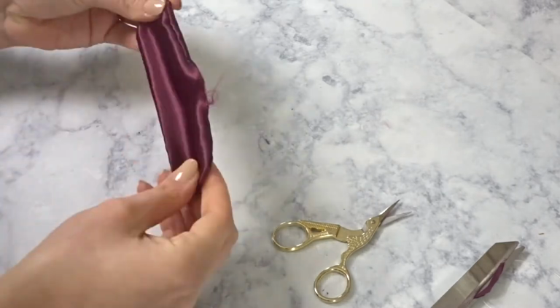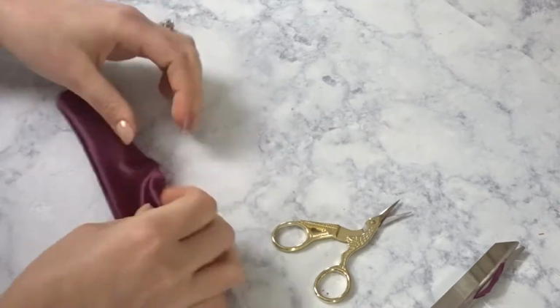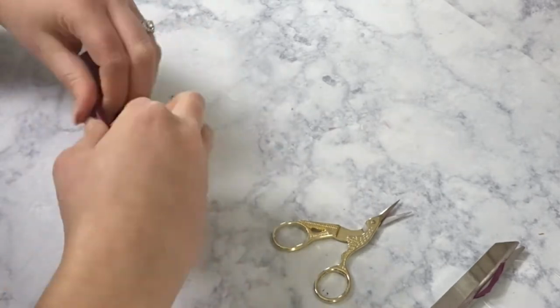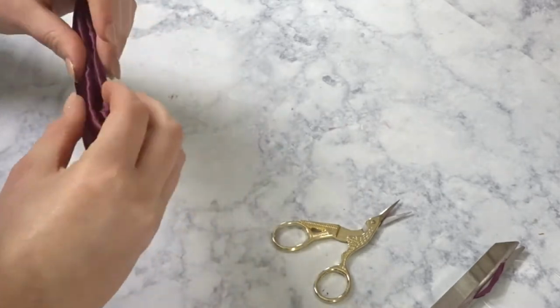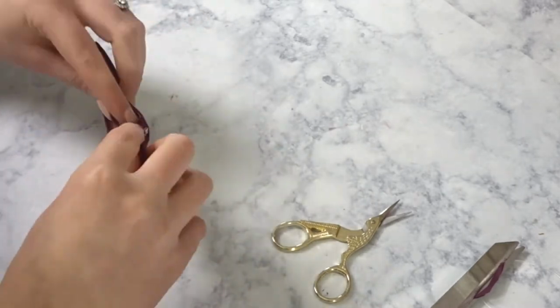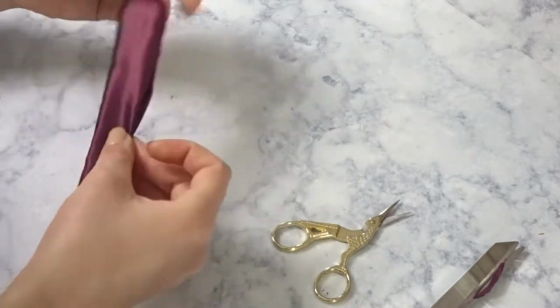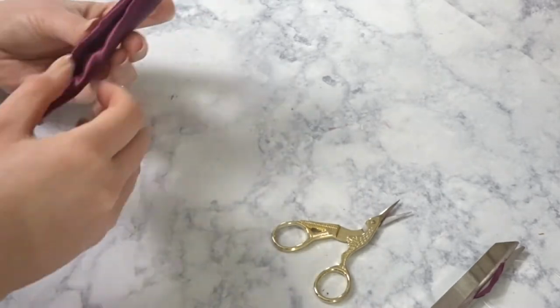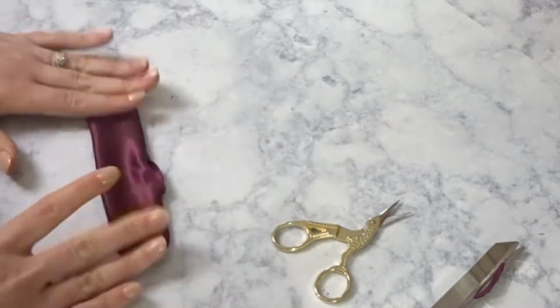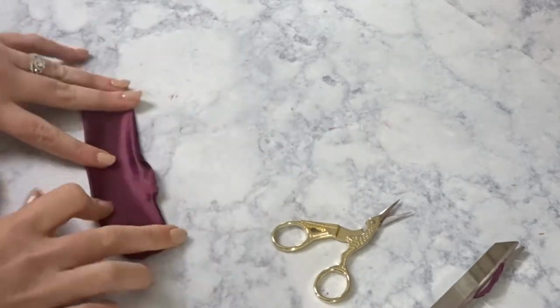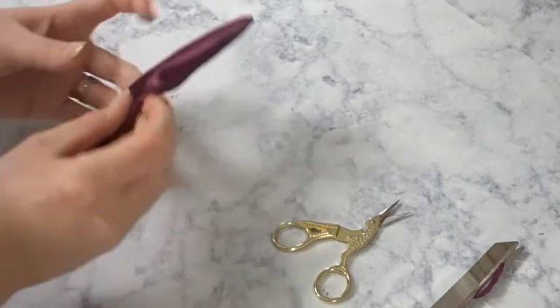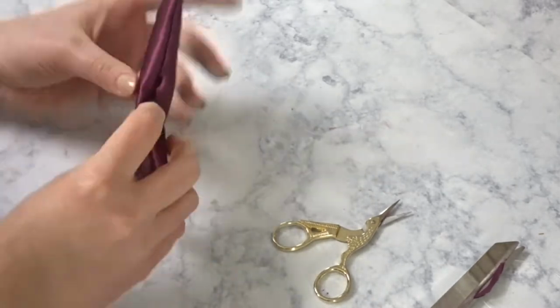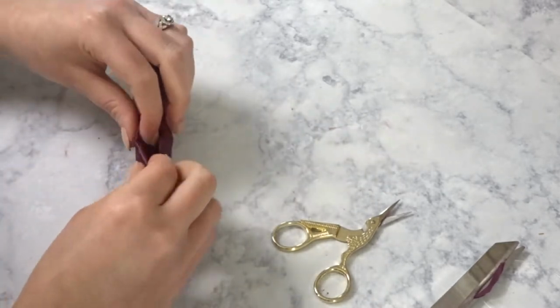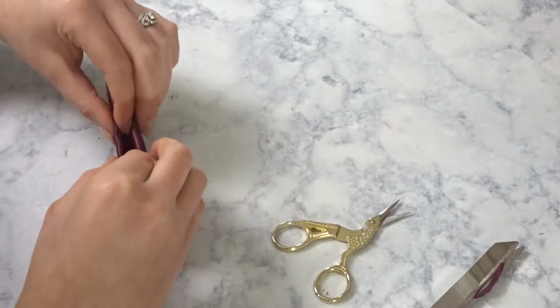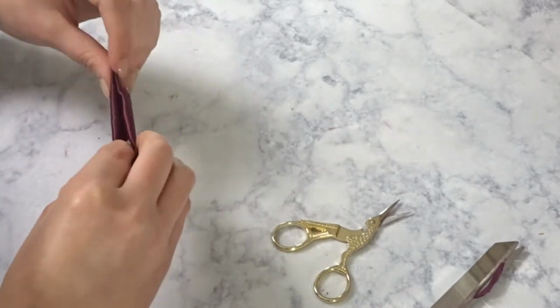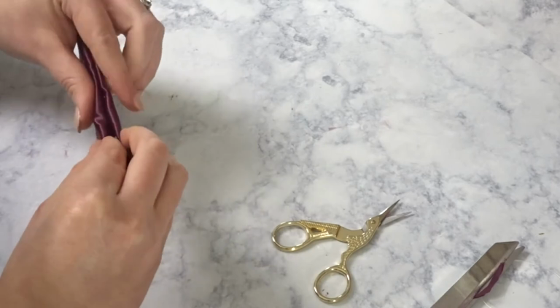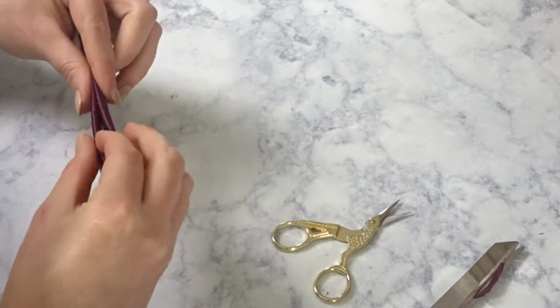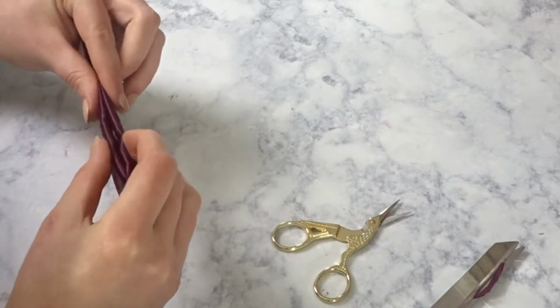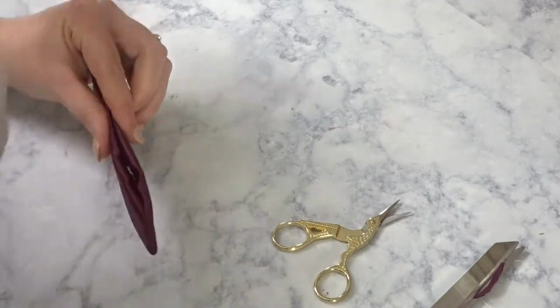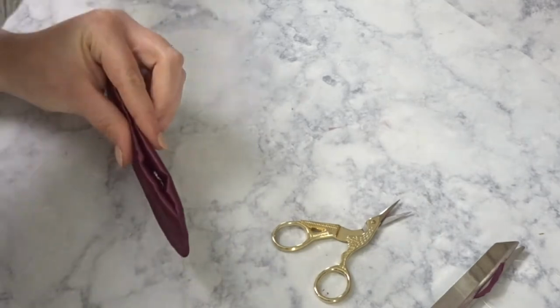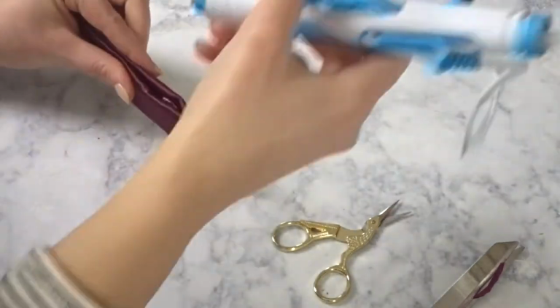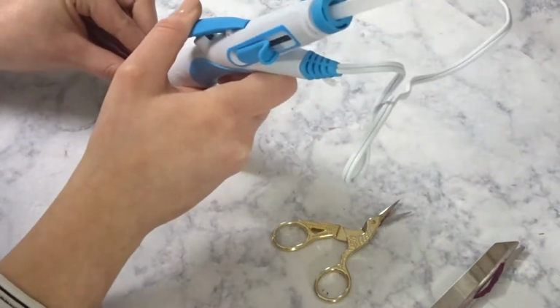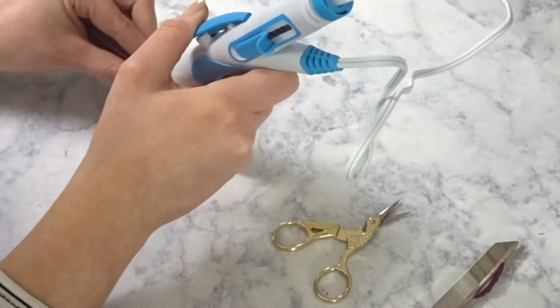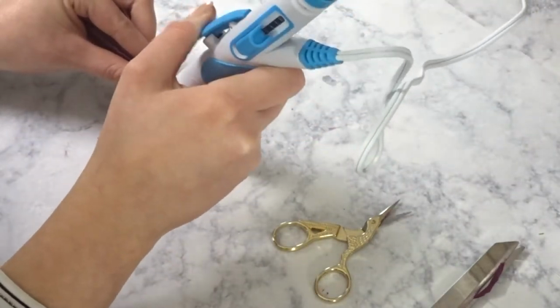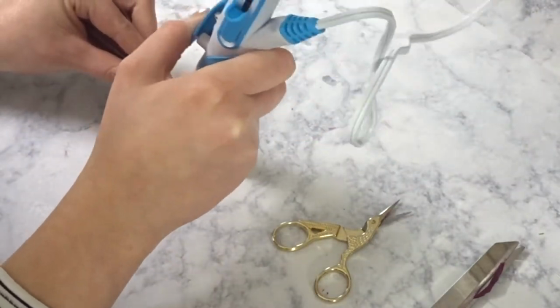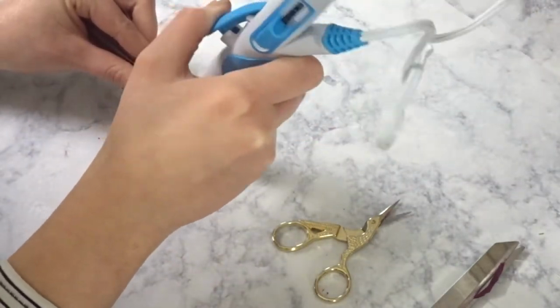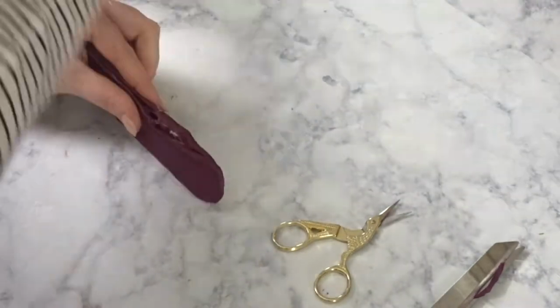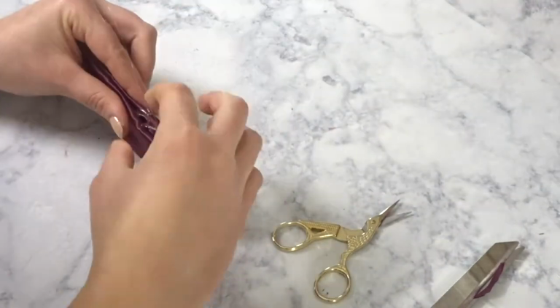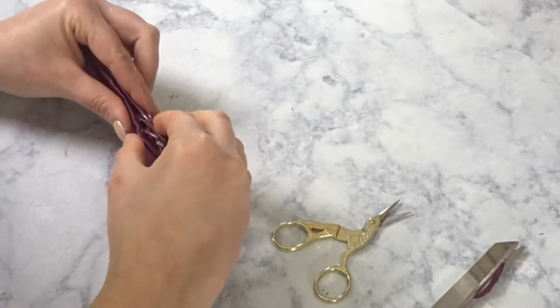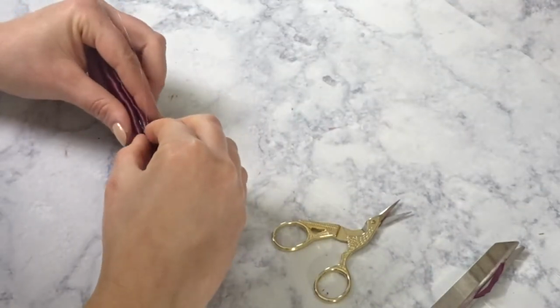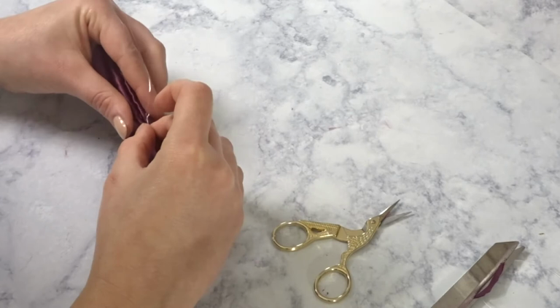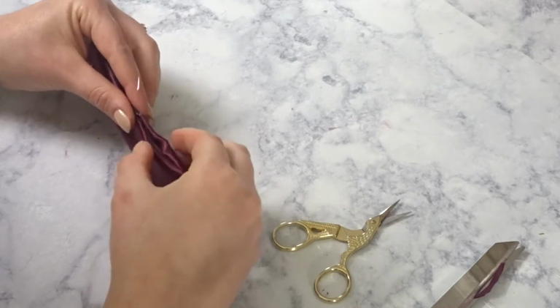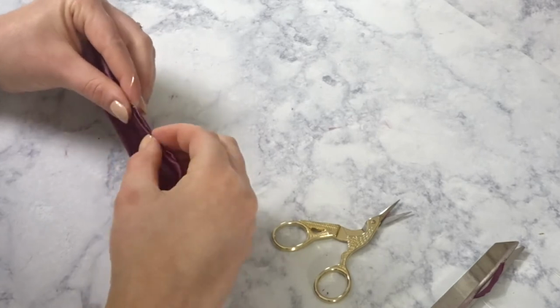You're gonna be left with a little bit sticking out. Fold that in and hot glue it closed — you can sew it if you want to, but I'm just going to throw some glue in there and close it up.